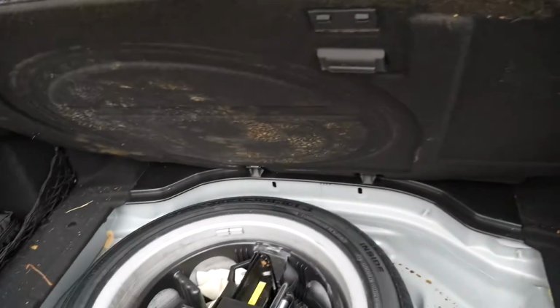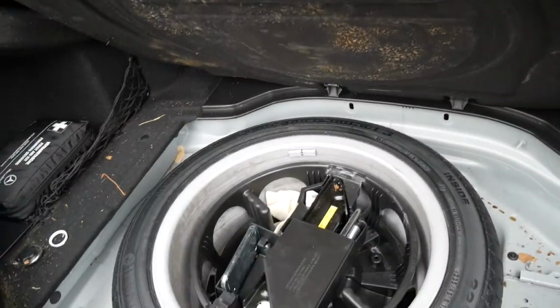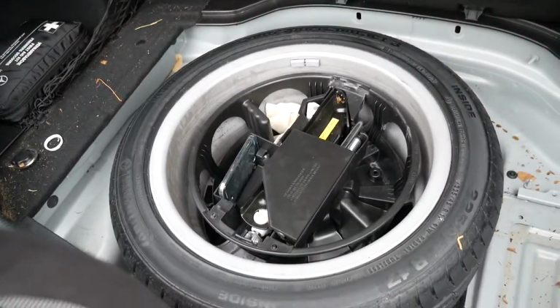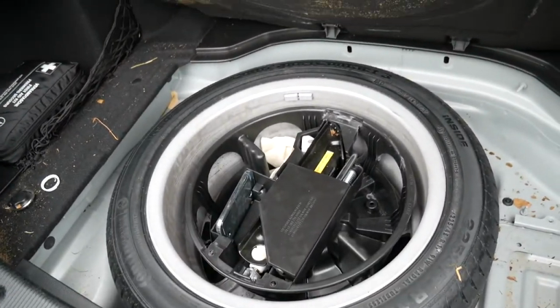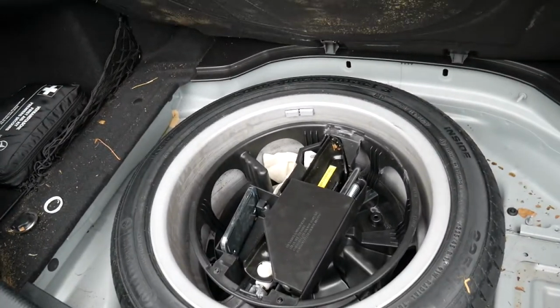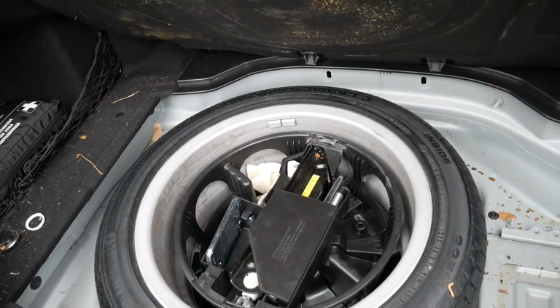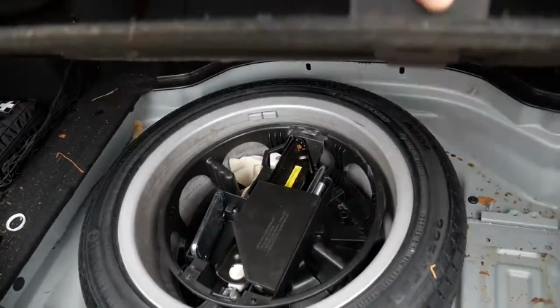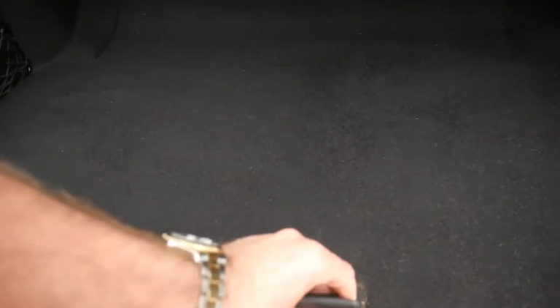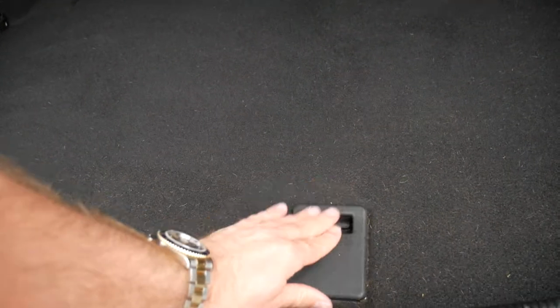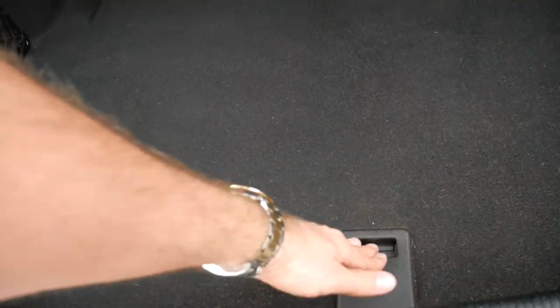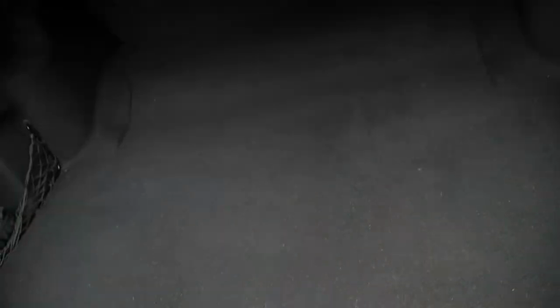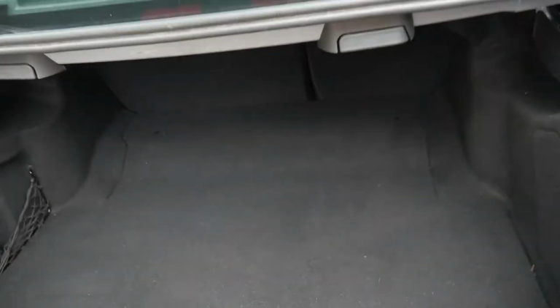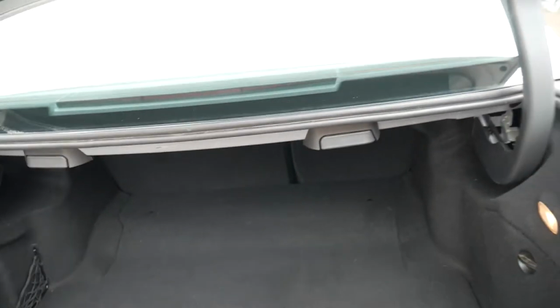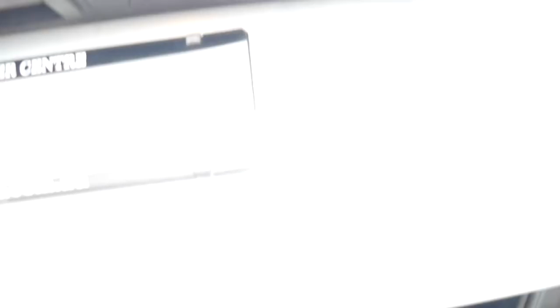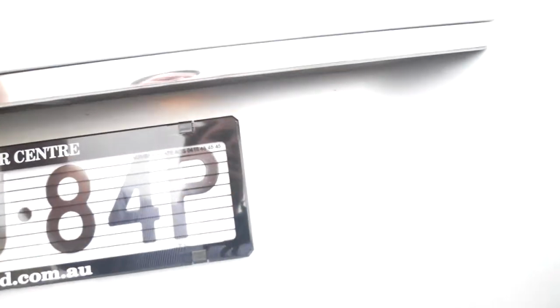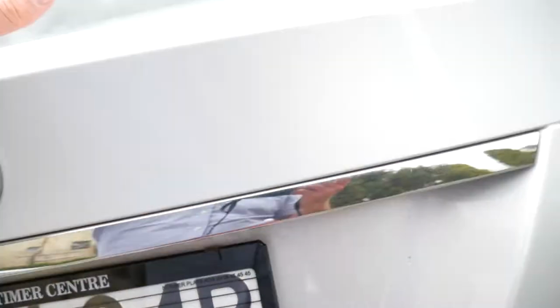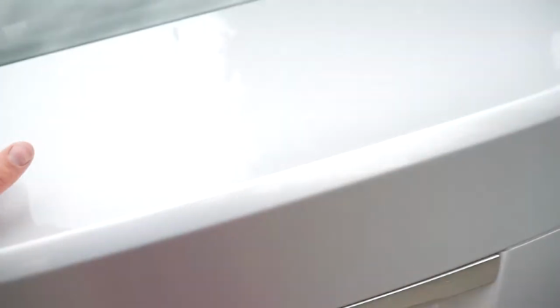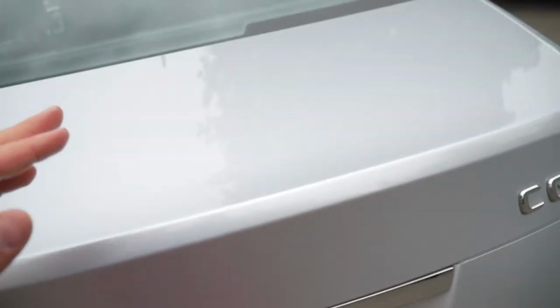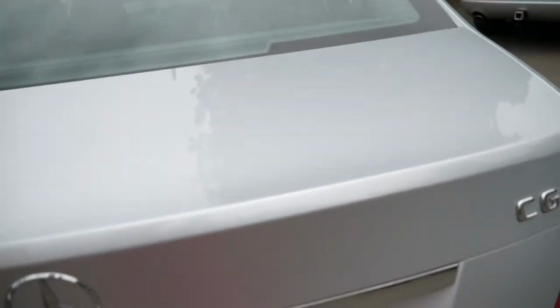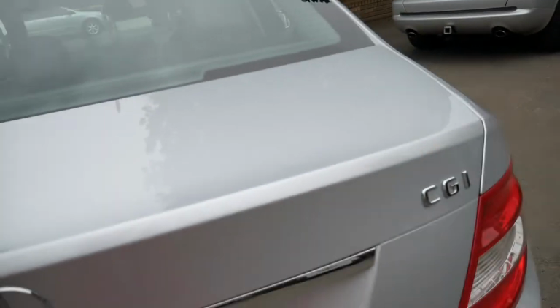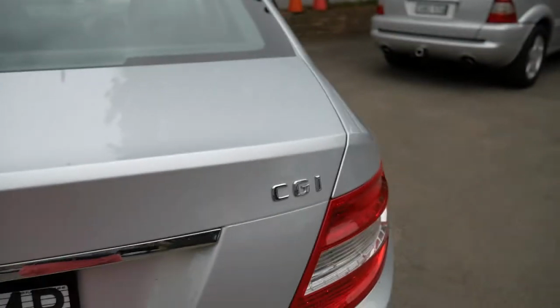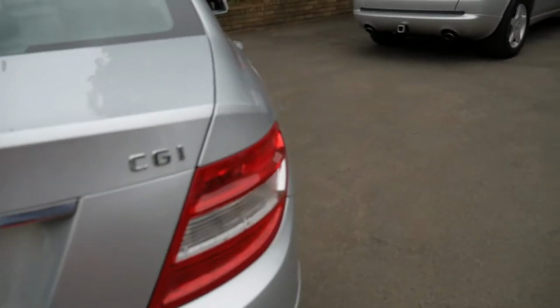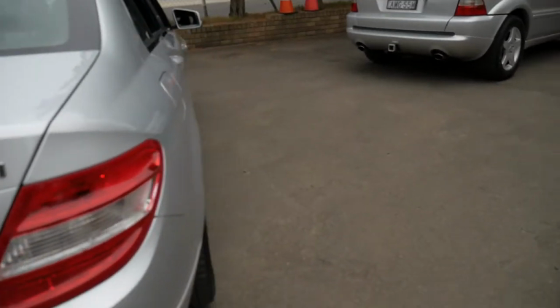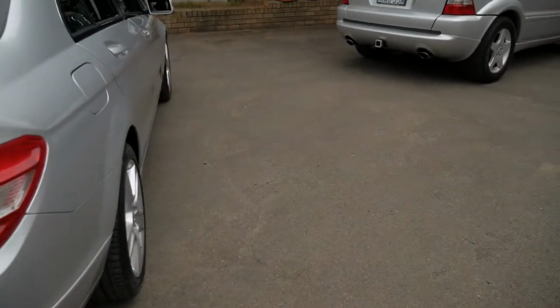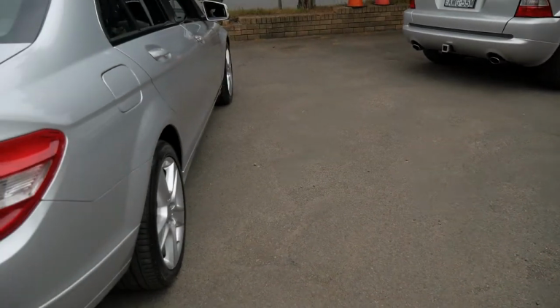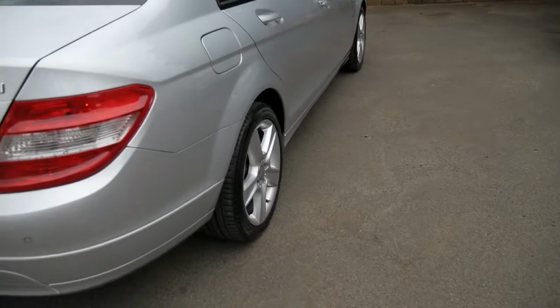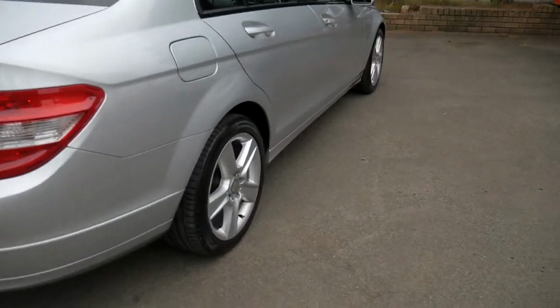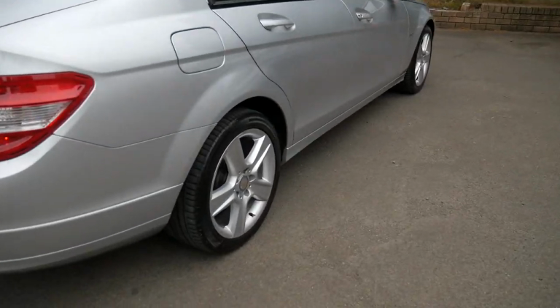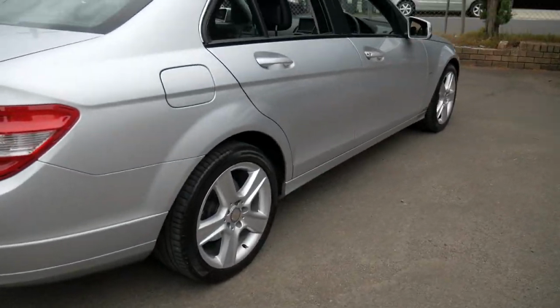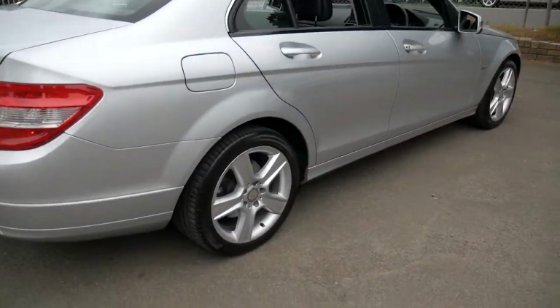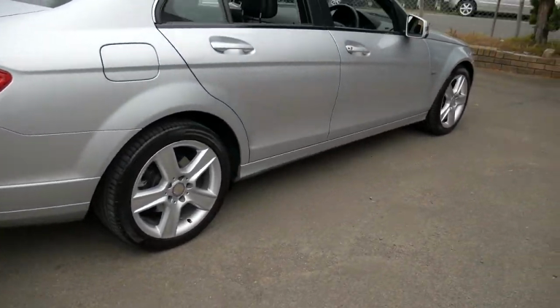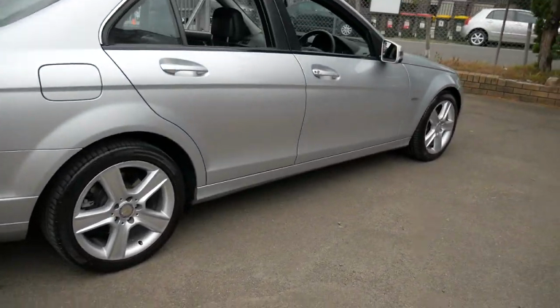It's also got a full-size spare, which is the same aluminium wheel that's on the car on the outside. So if you damage your wheel, if you have a pothole, if you scratch a rim, you can literally just change it with the spare — which is great.